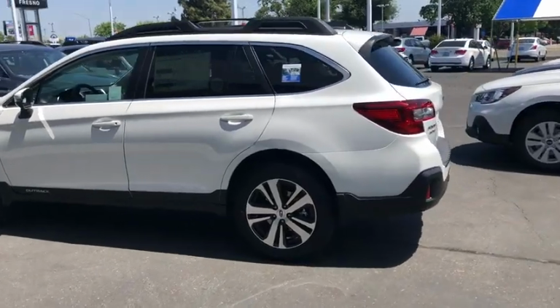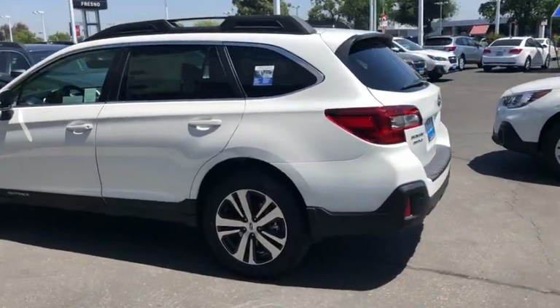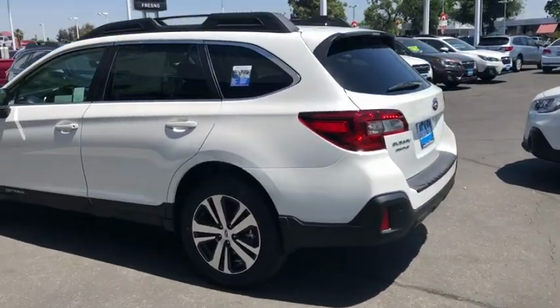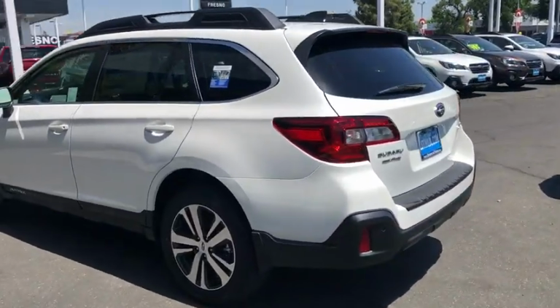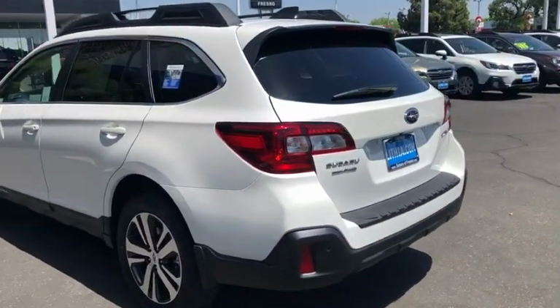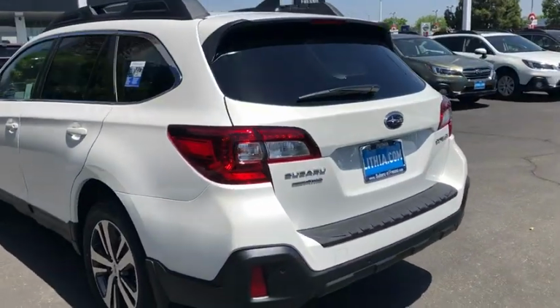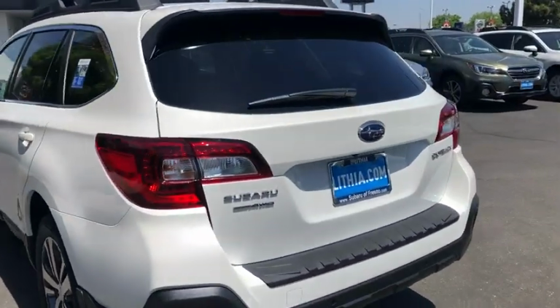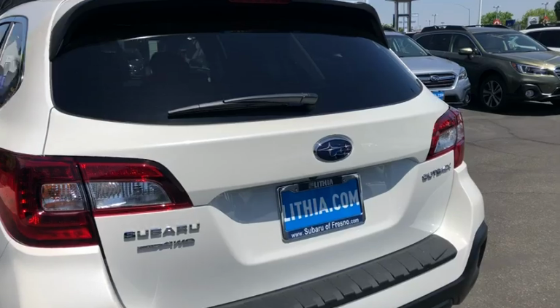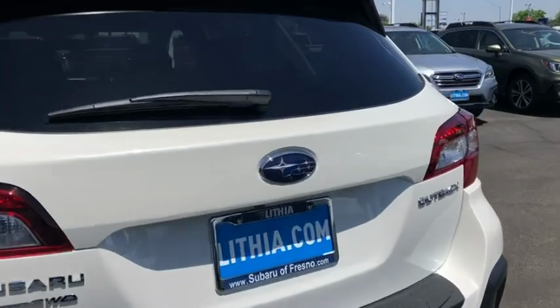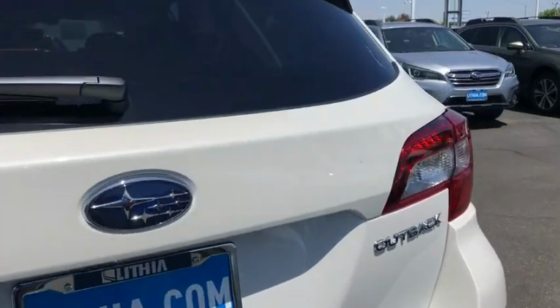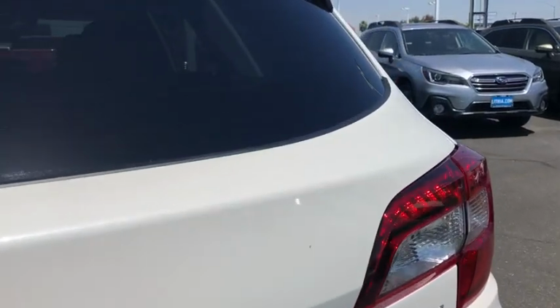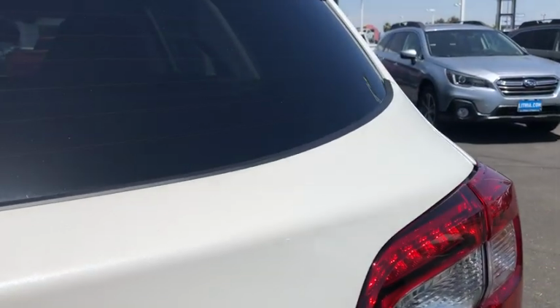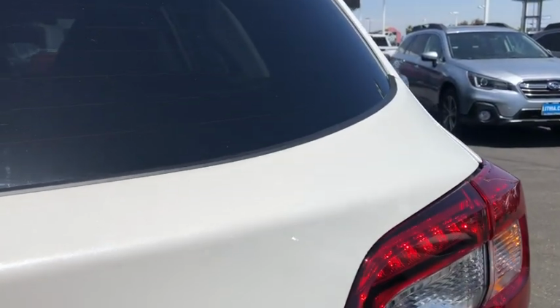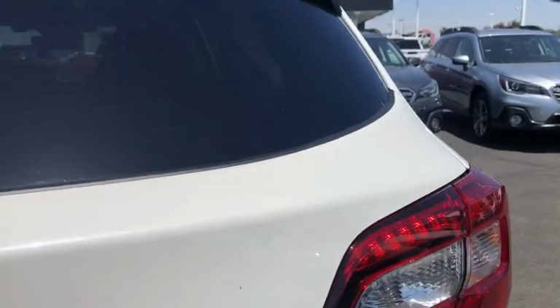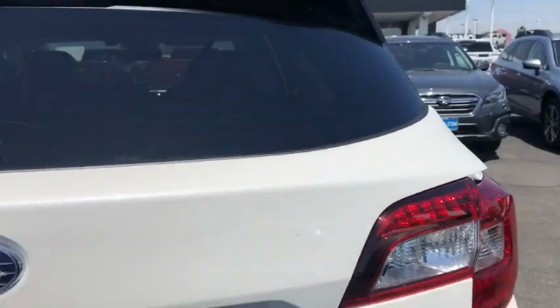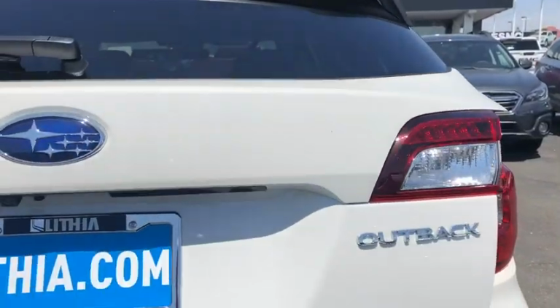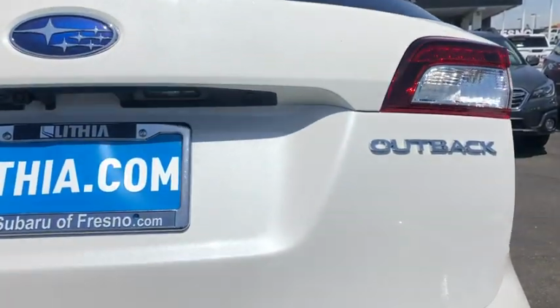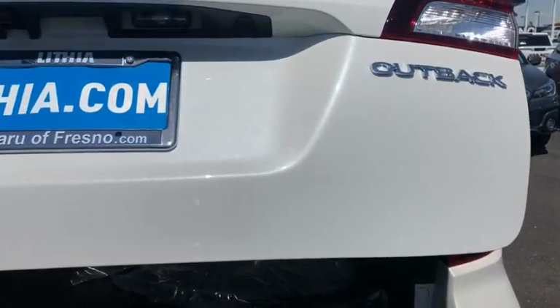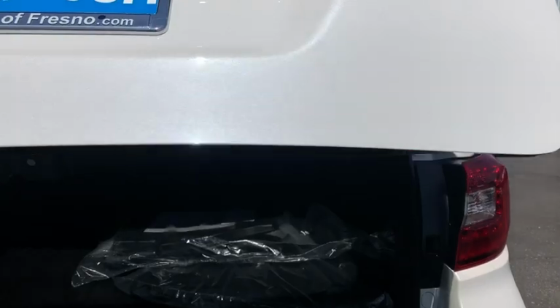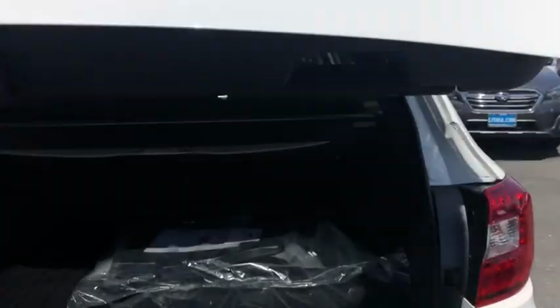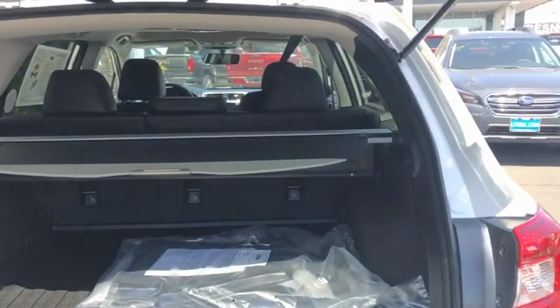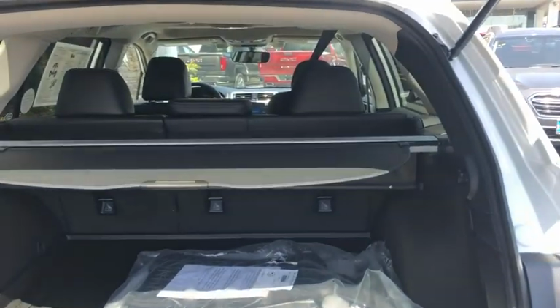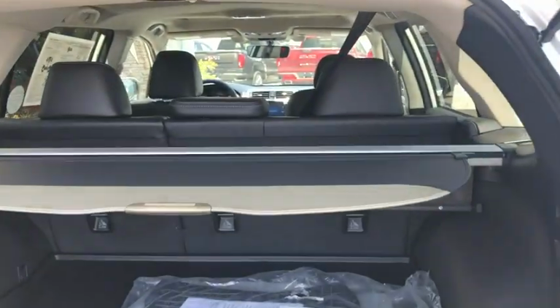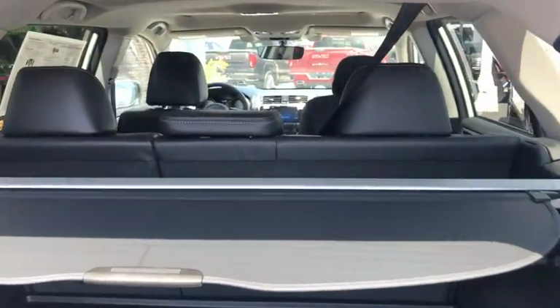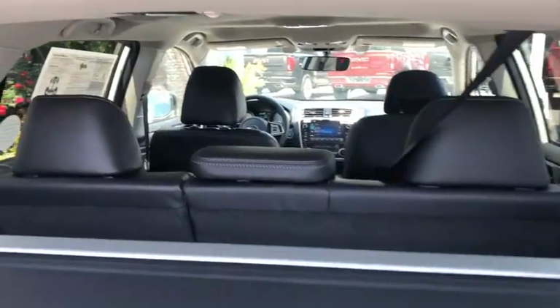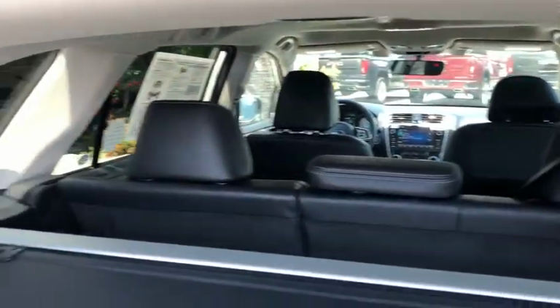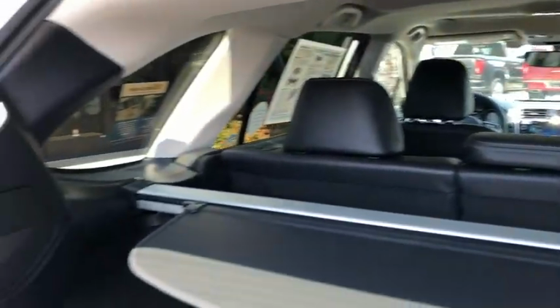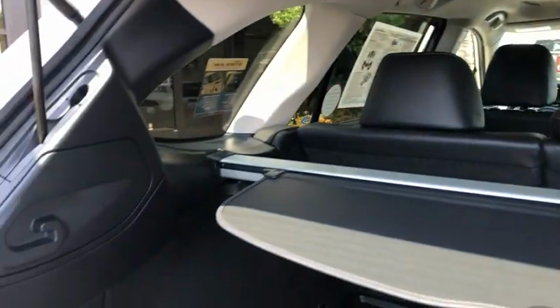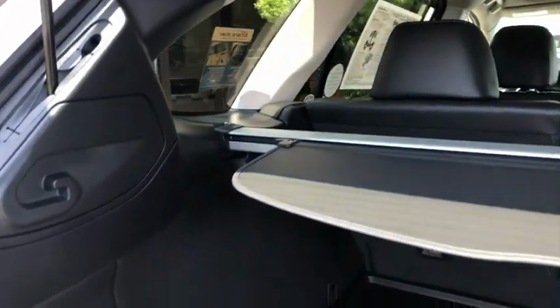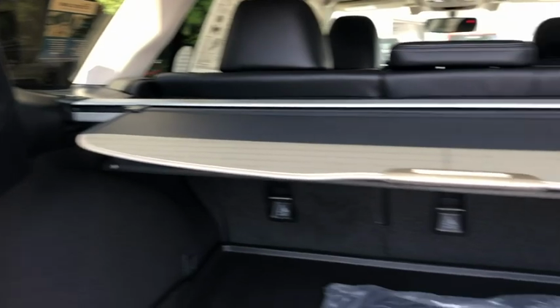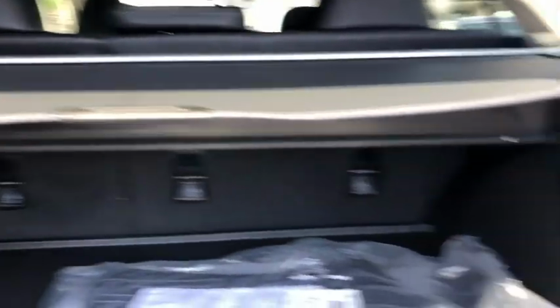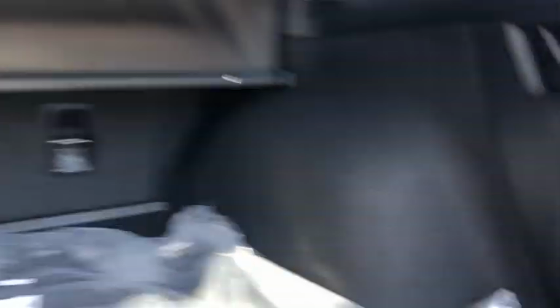Here are some of this vehicle's great options: backup camera, keyless entry, power liftgate, all-wheel drive, power passenger seat, leather-wrapped steering wheel, driver lumbar, adjustable steering wheel, power steering, cruise control, ABS four-wheel.